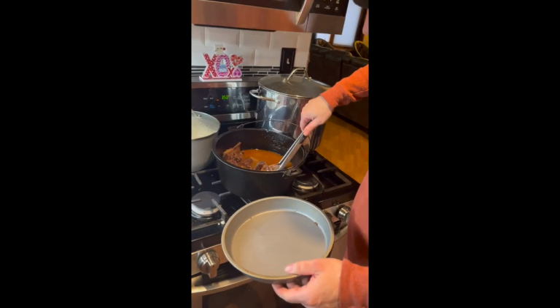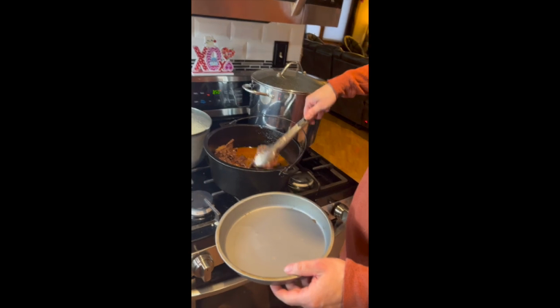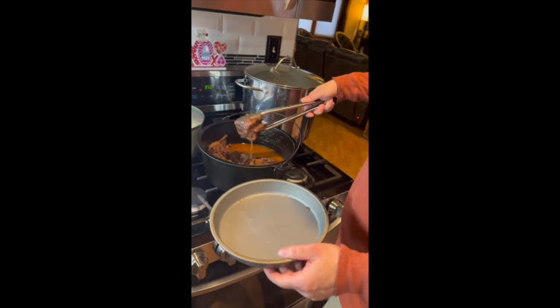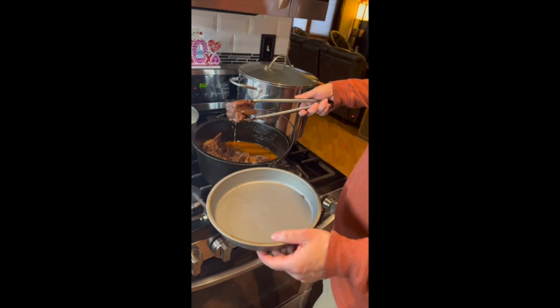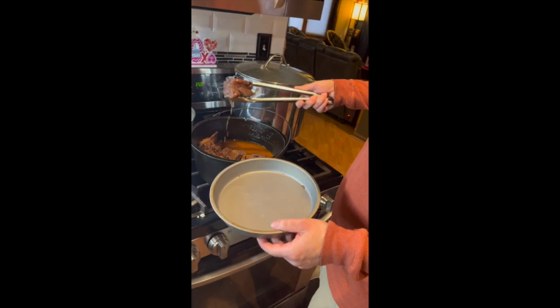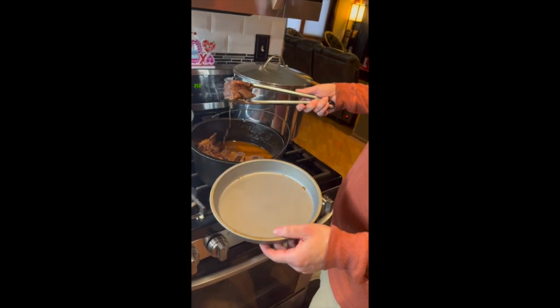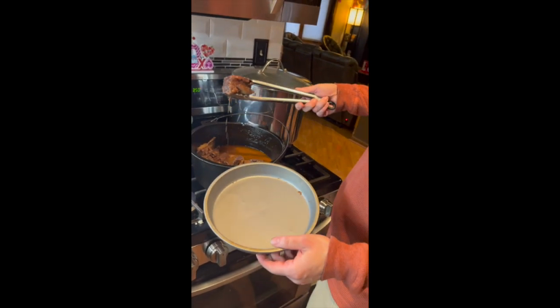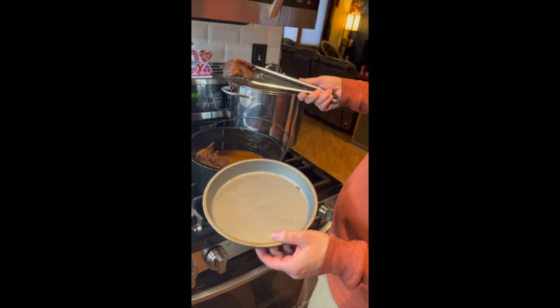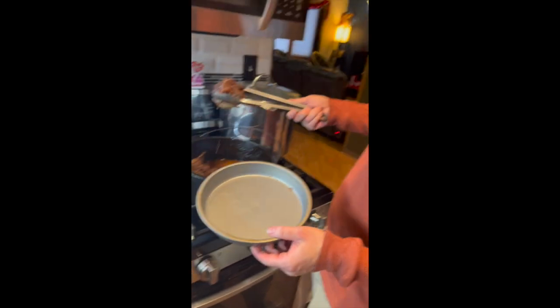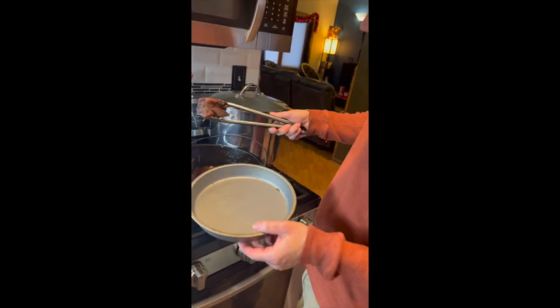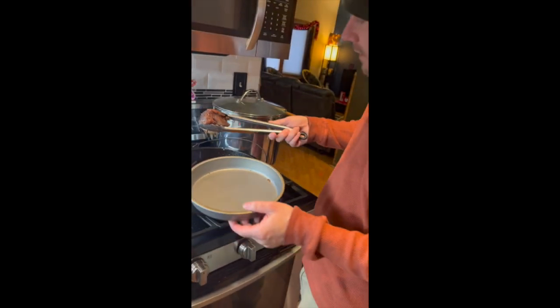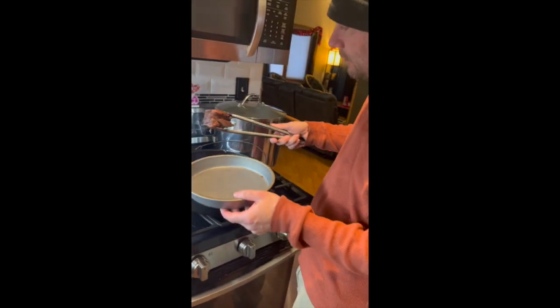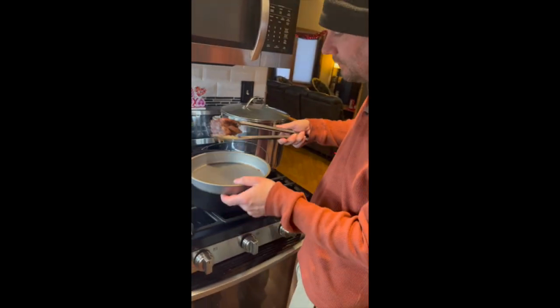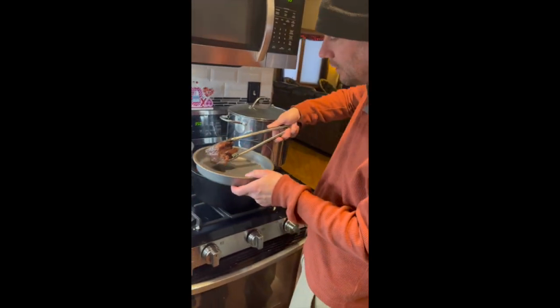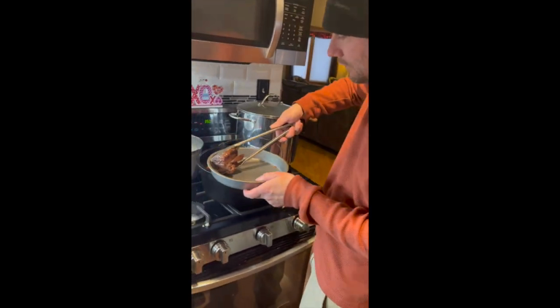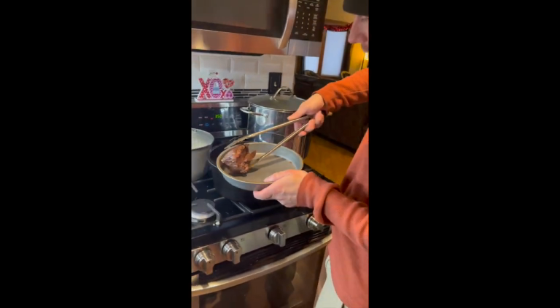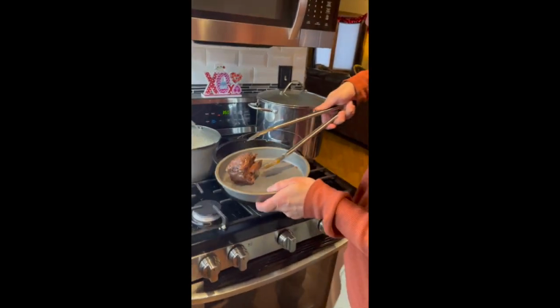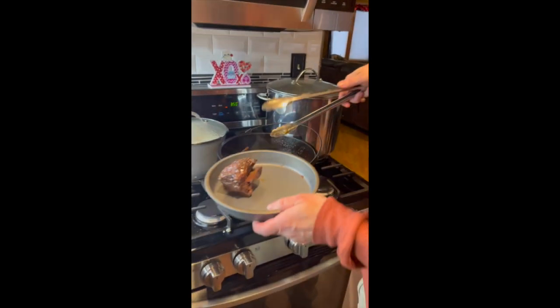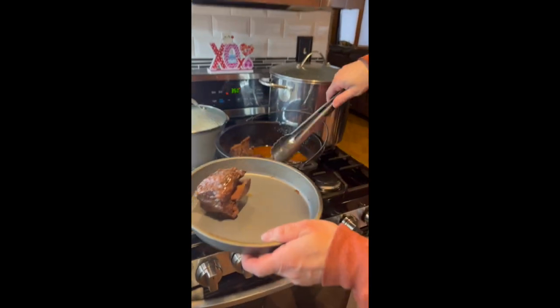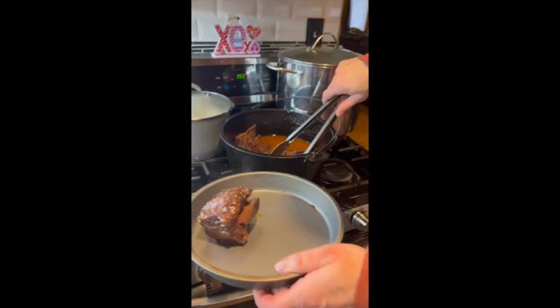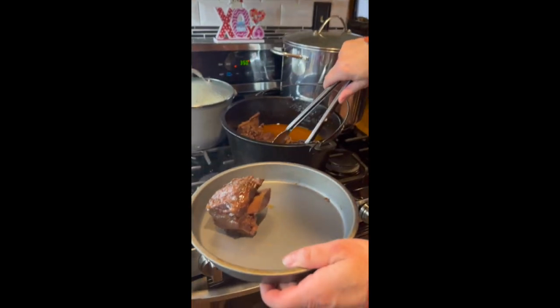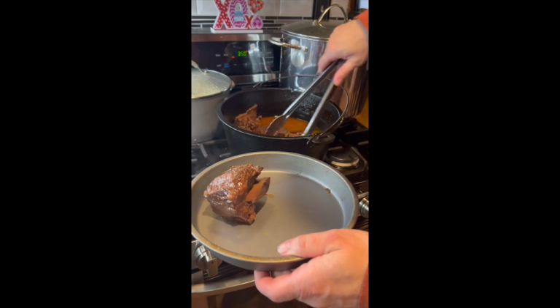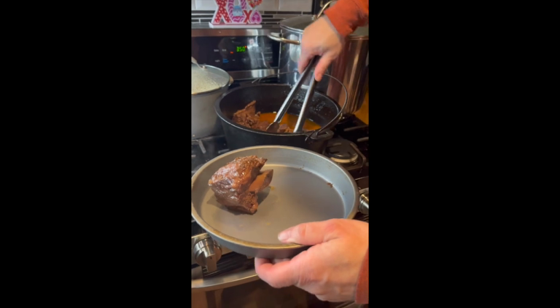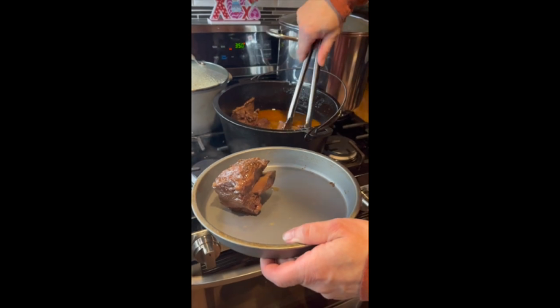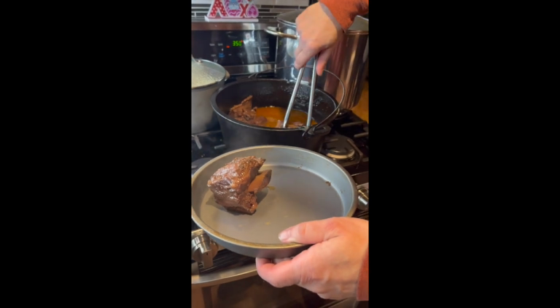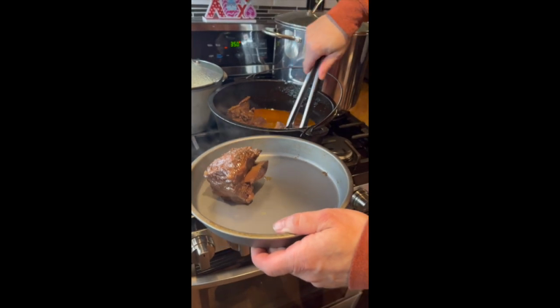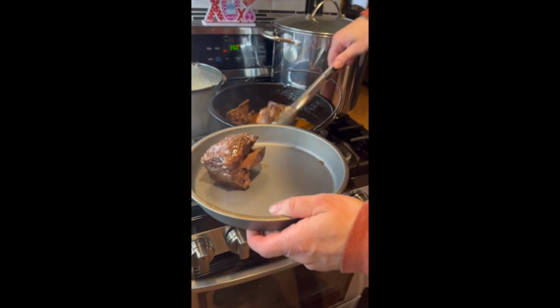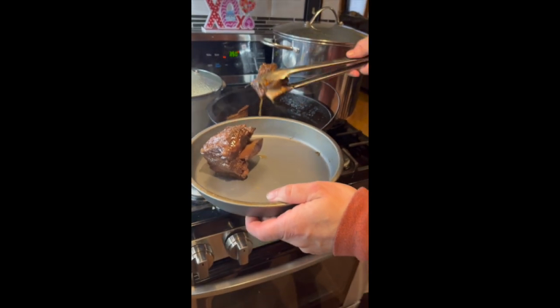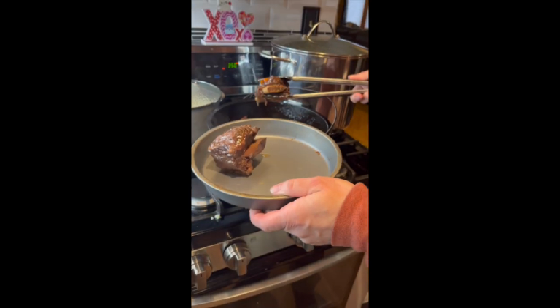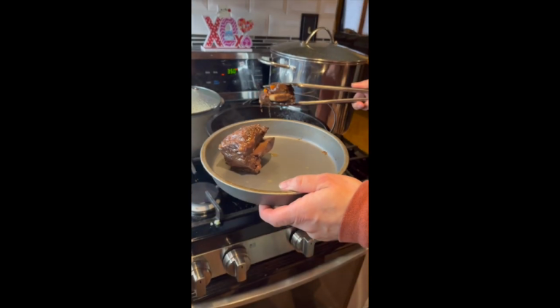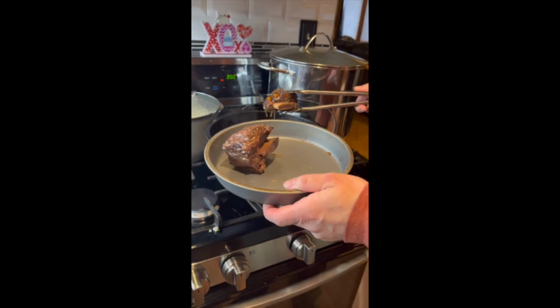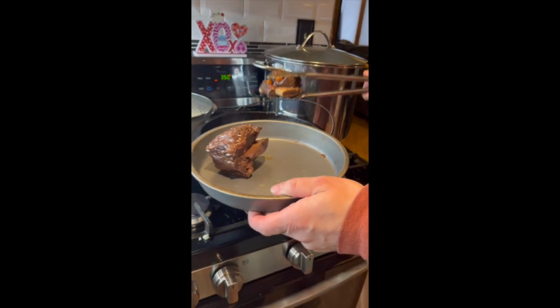Actually only about two and a half hours — falling off the bone. Two and a half hours. That's nice.